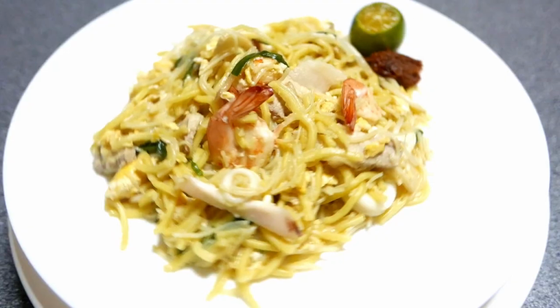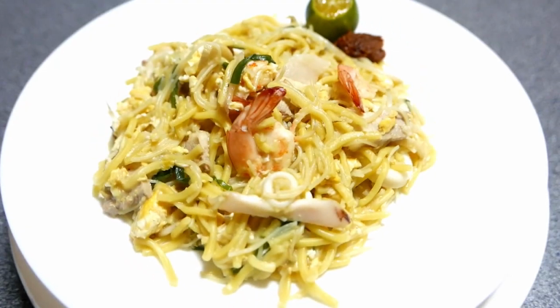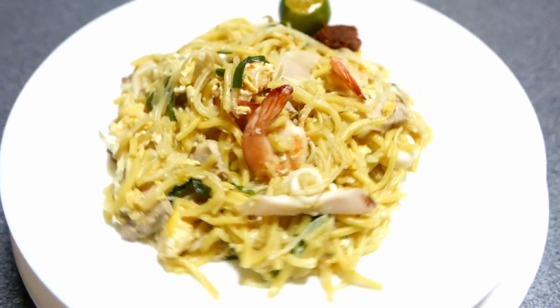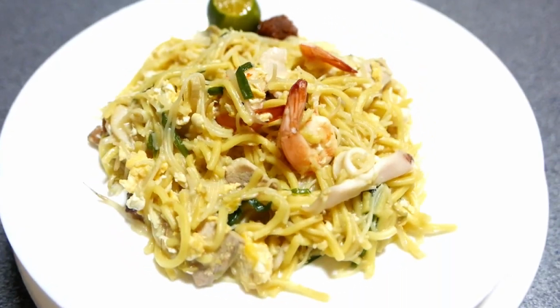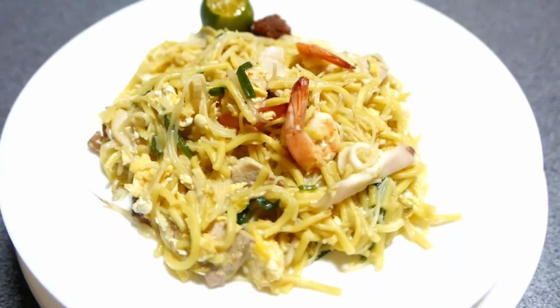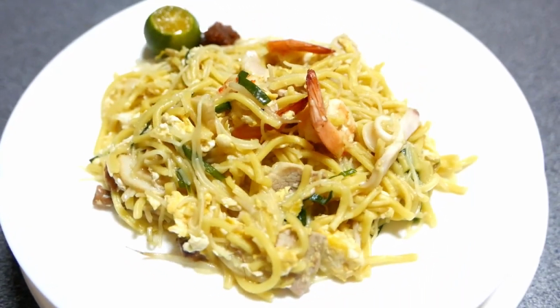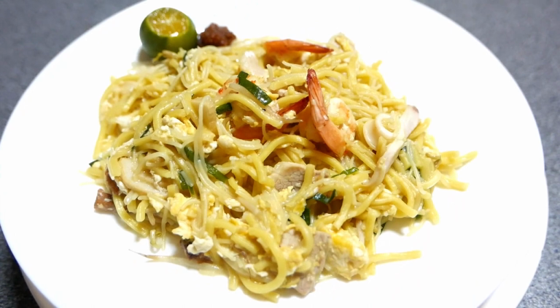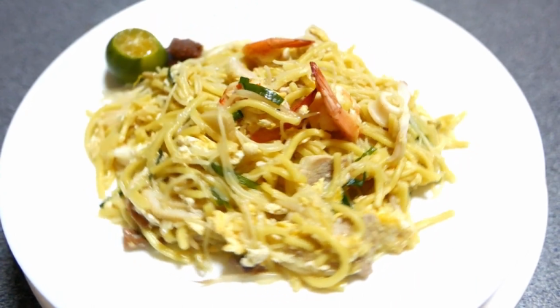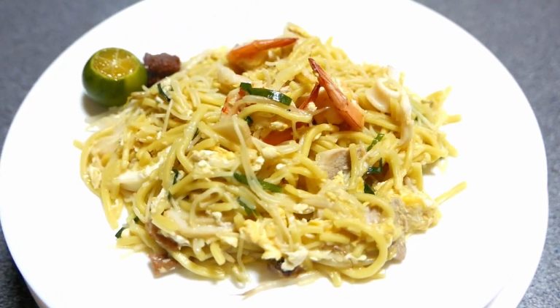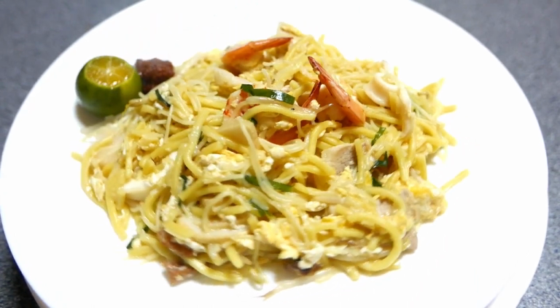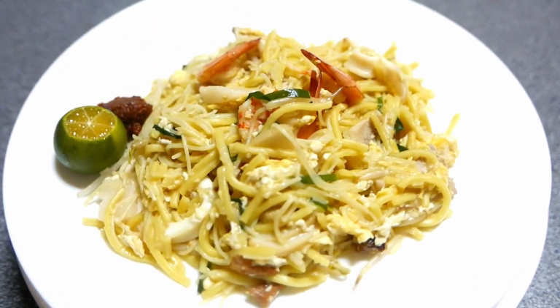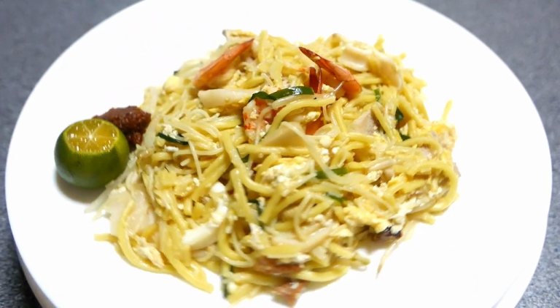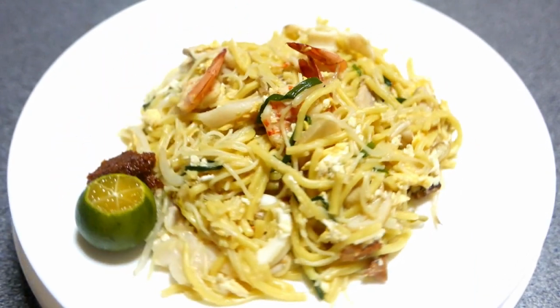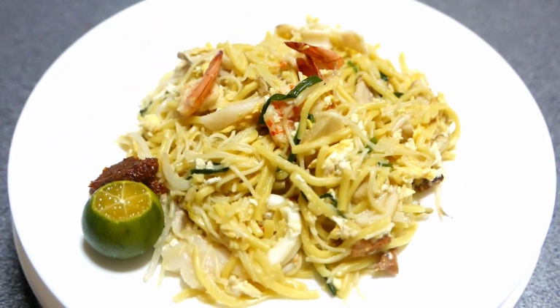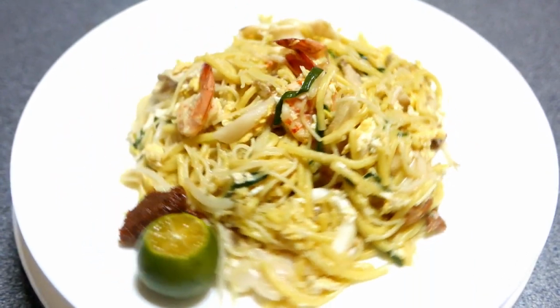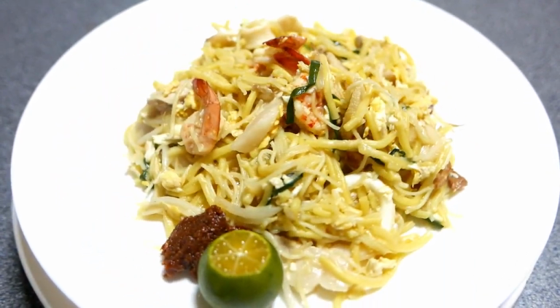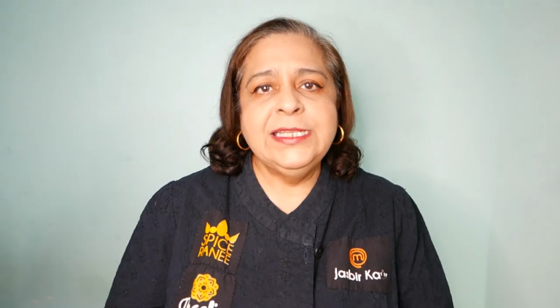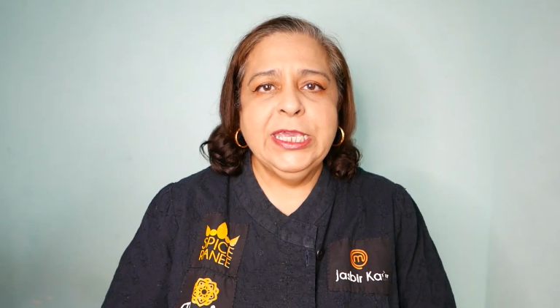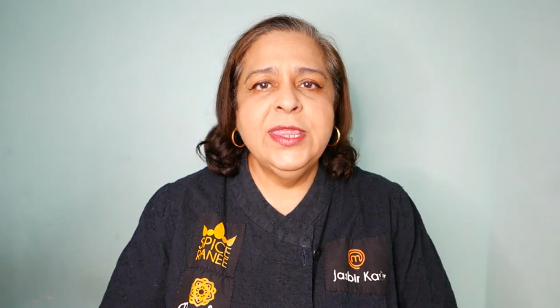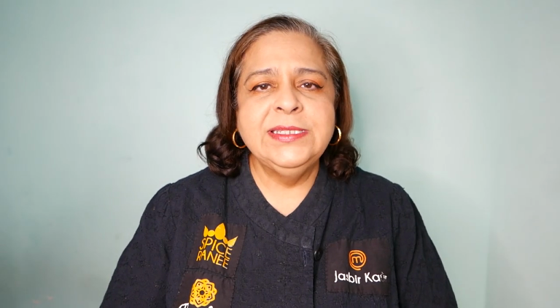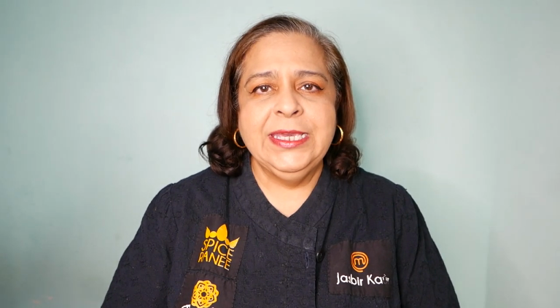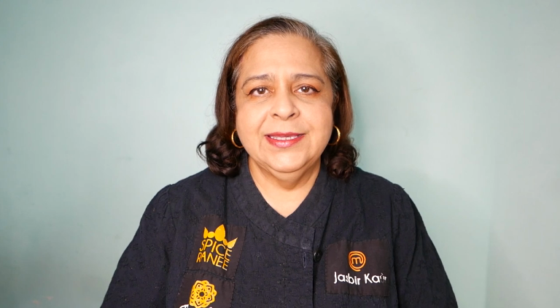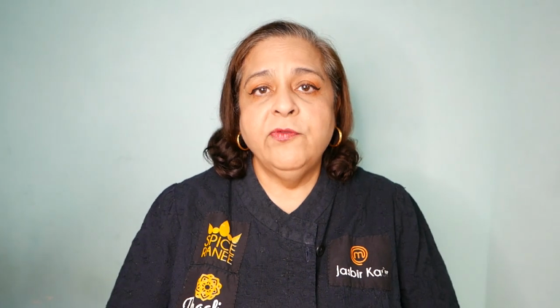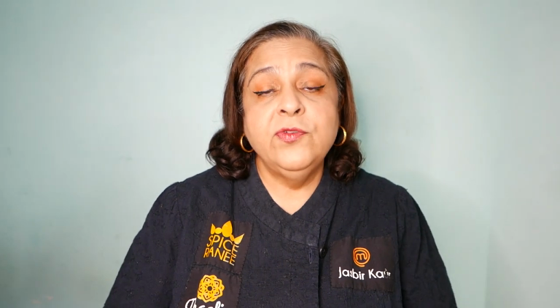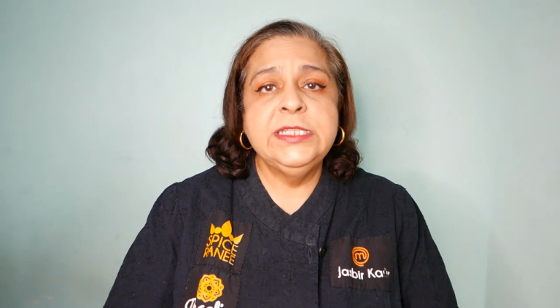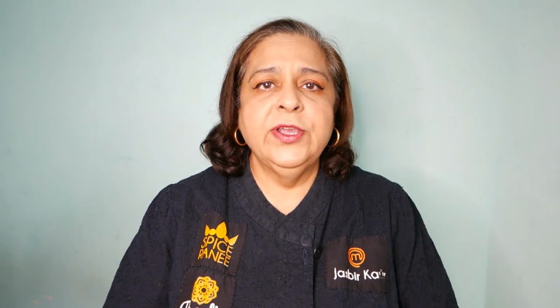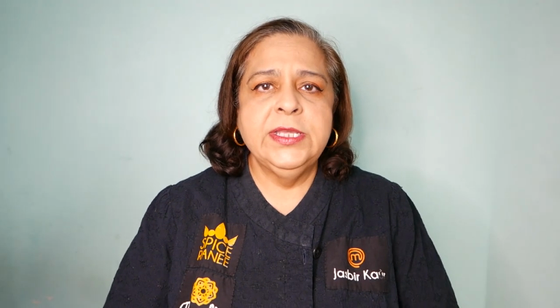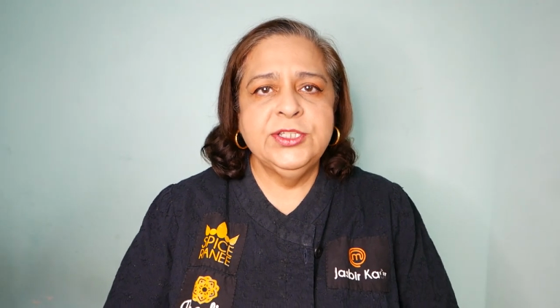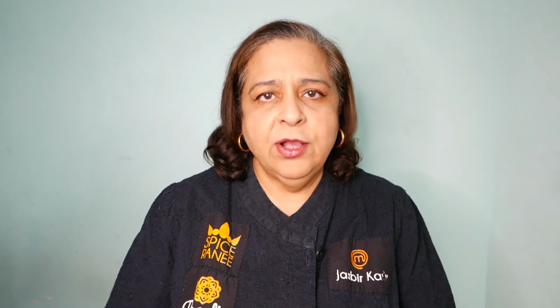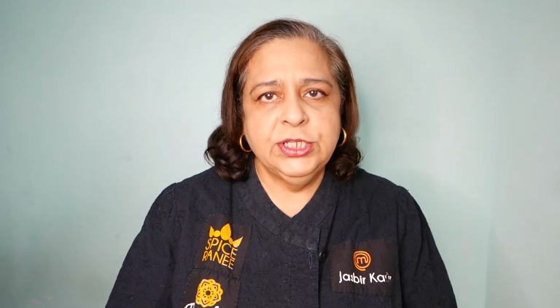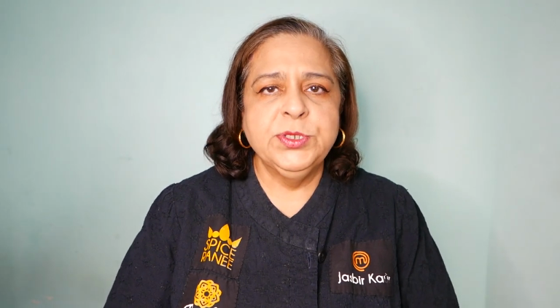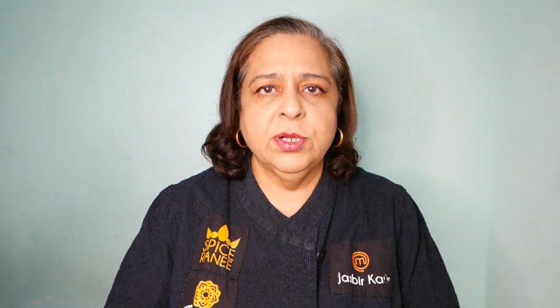For Hokkien noodles, we are using a combination of Bihun and yellow noodles. Let's begin with the recipe. For a full list of ingredients, check out the description box.